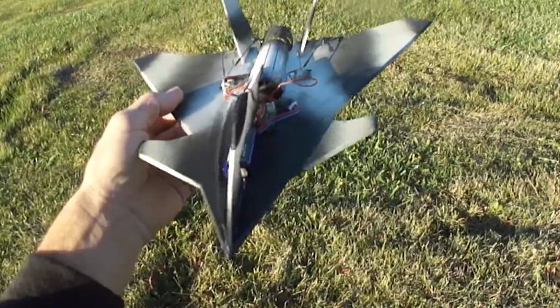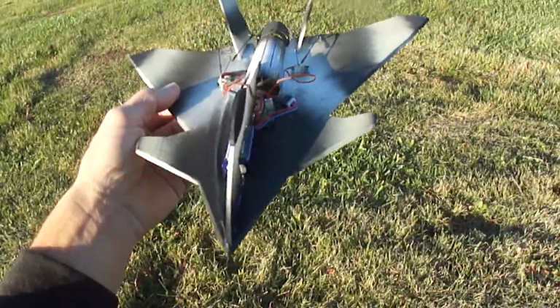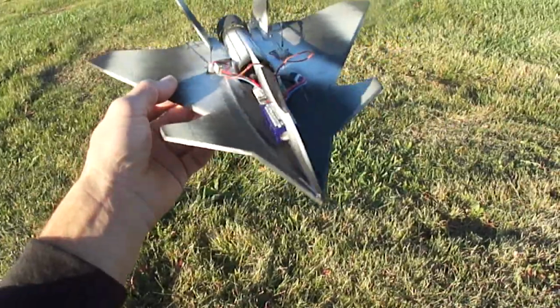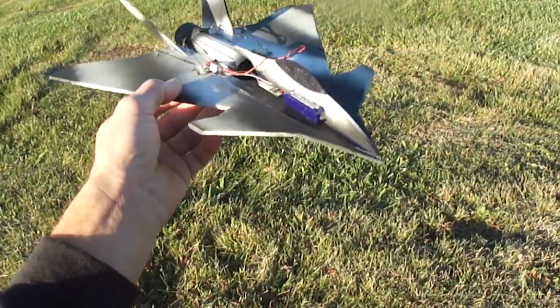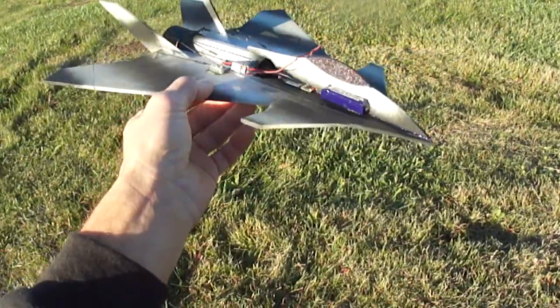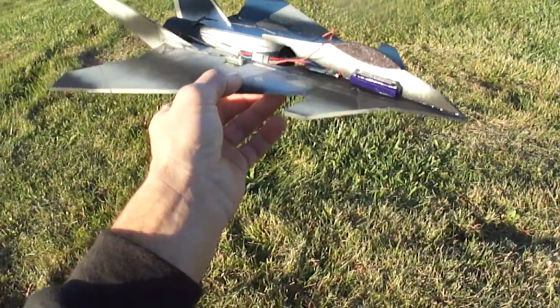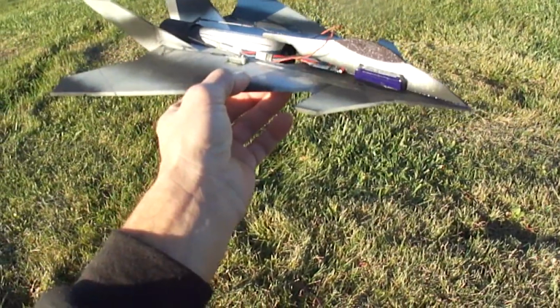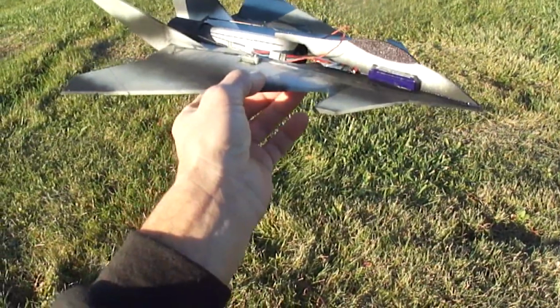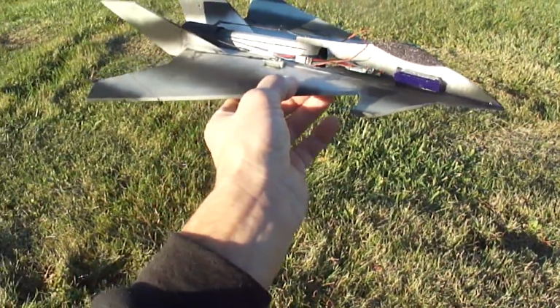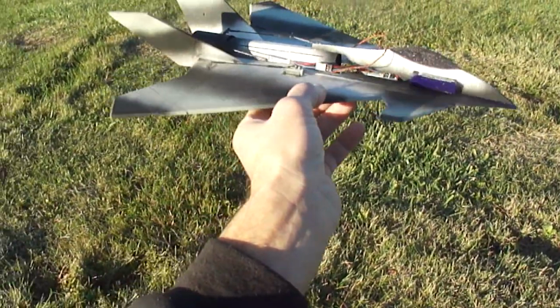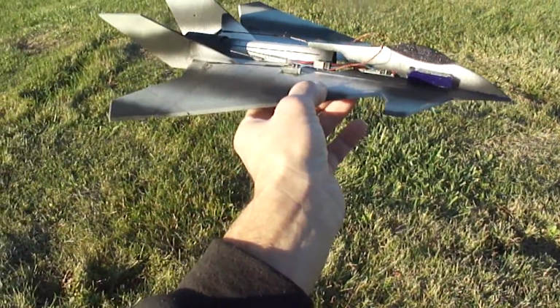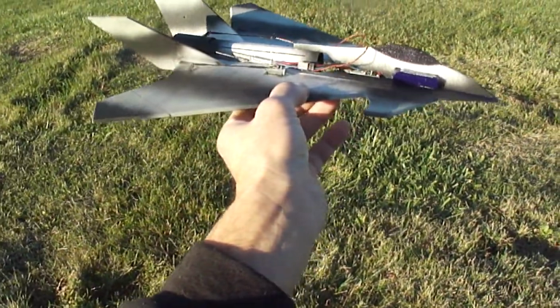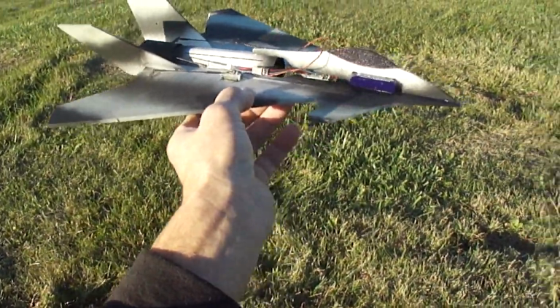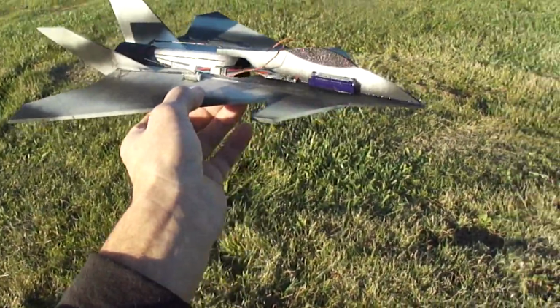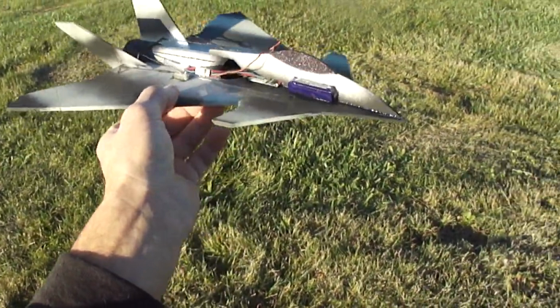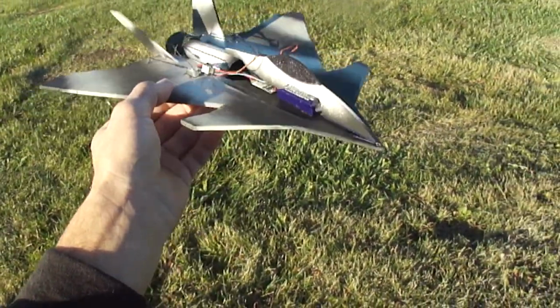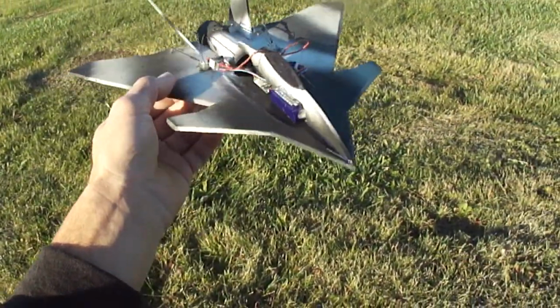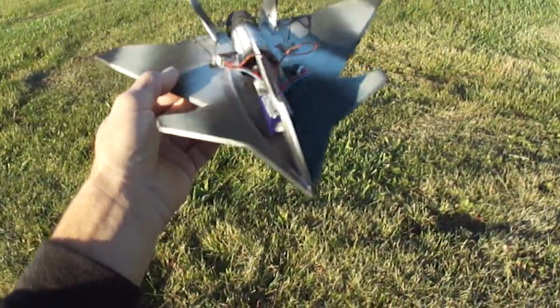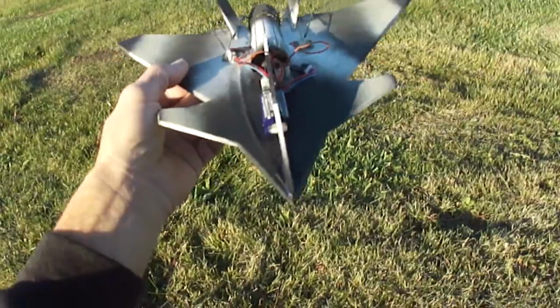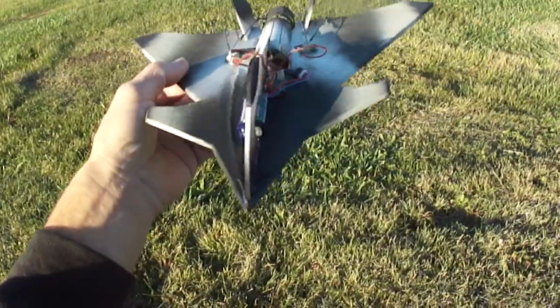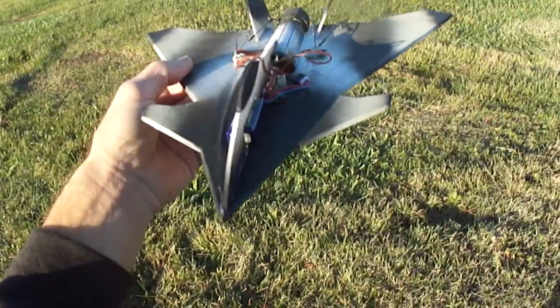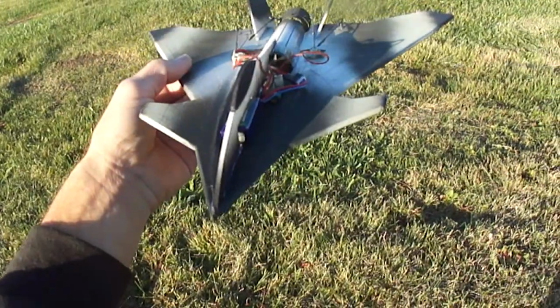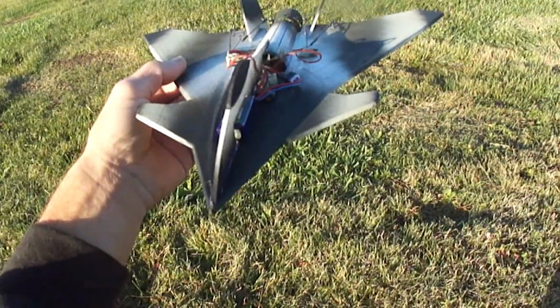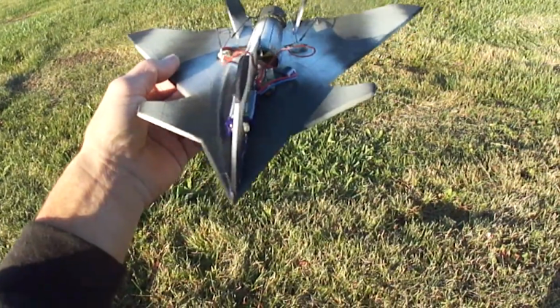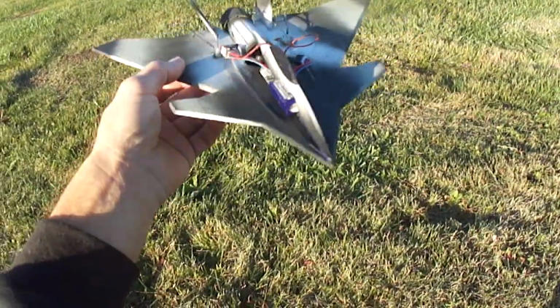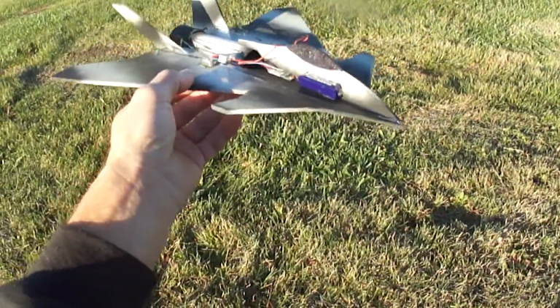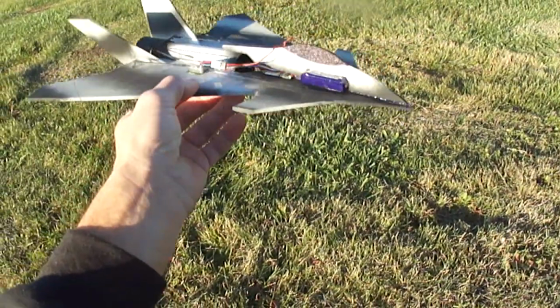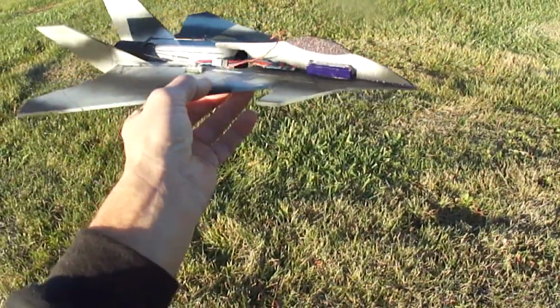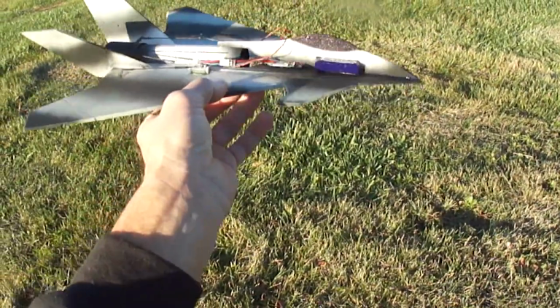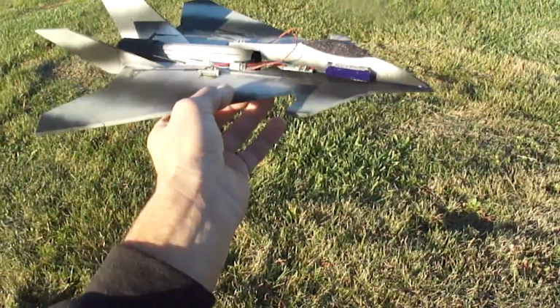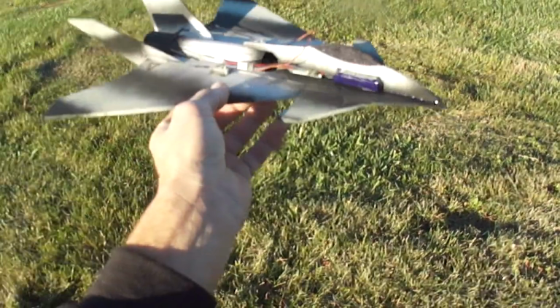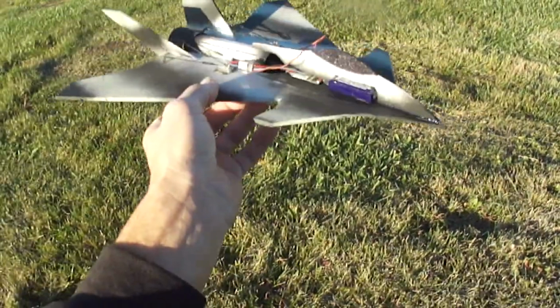So stay tuned on my YouTube channel. I'll get you a link. Then you can just order what plans you want. I'm going to be doing the Micro Mig 29. All my little EDFs.